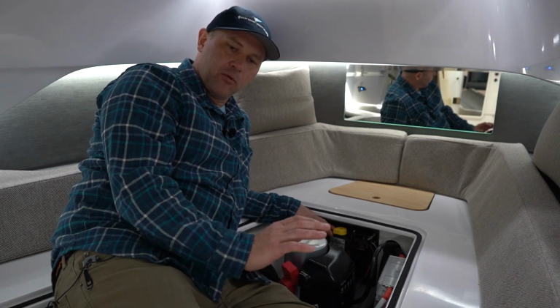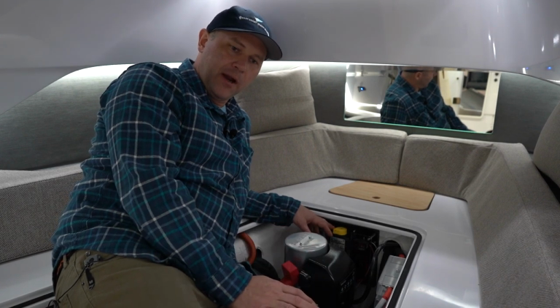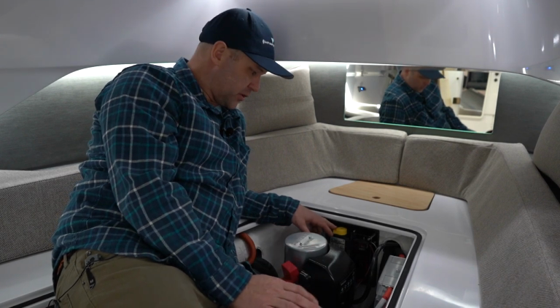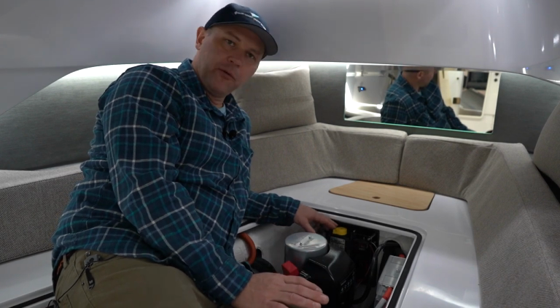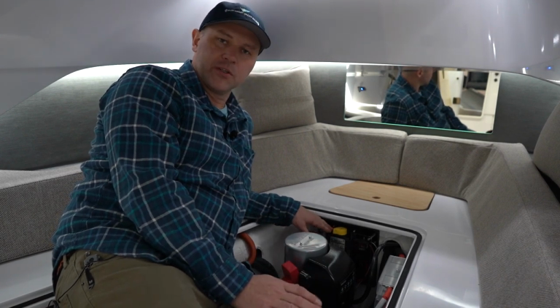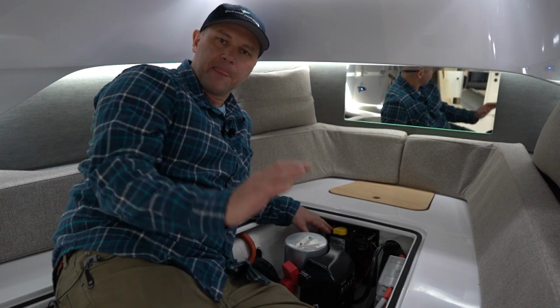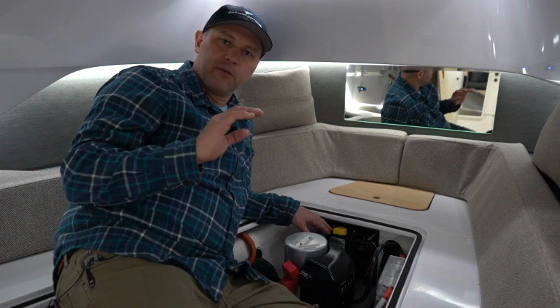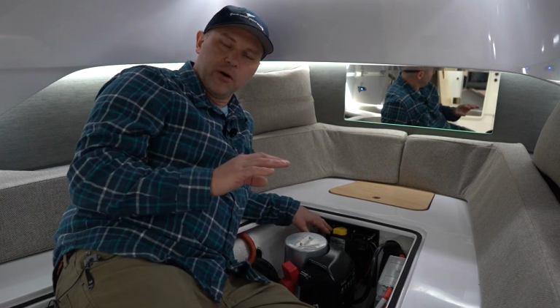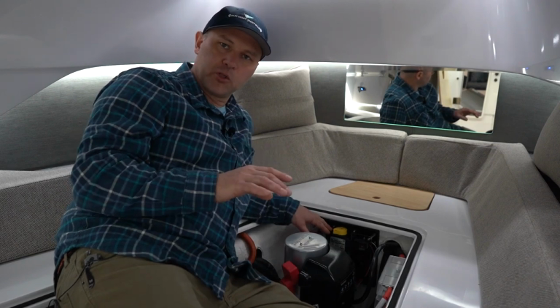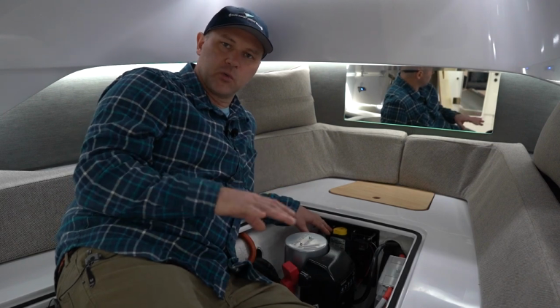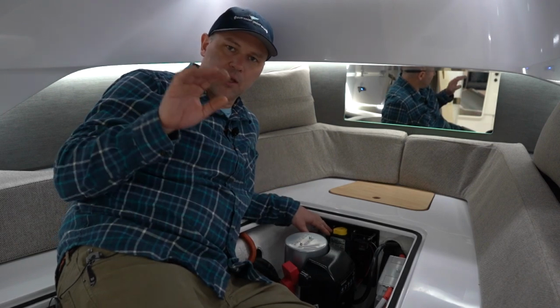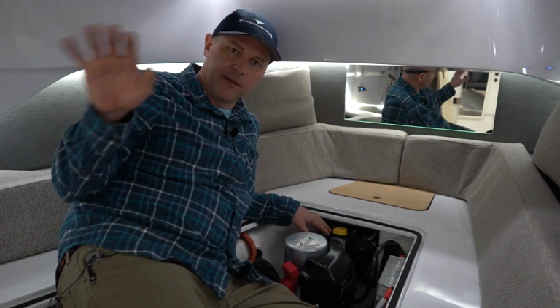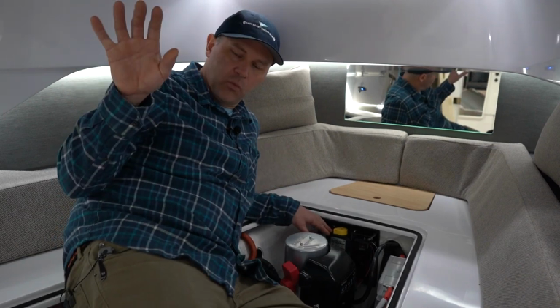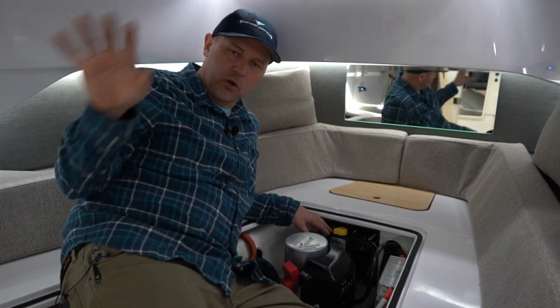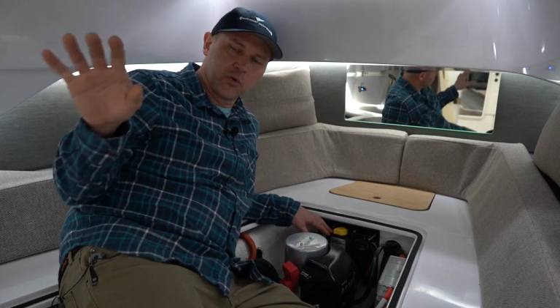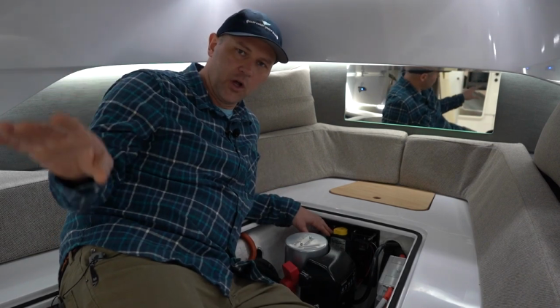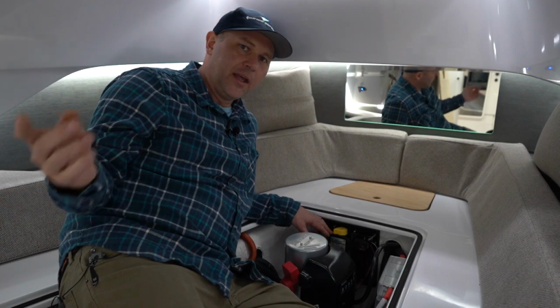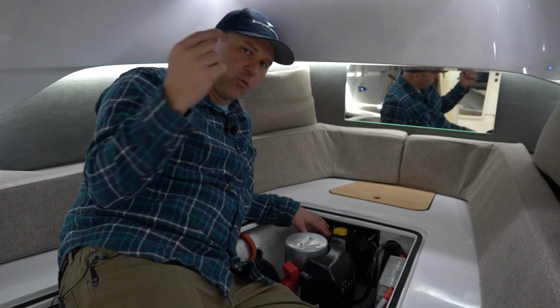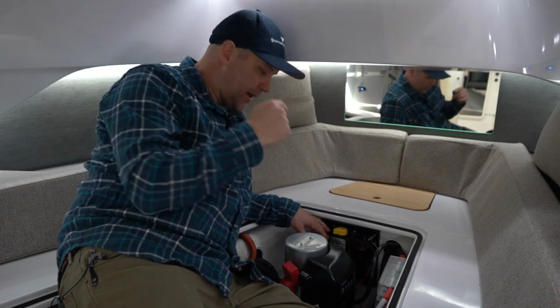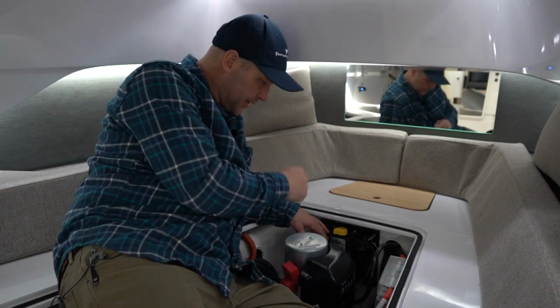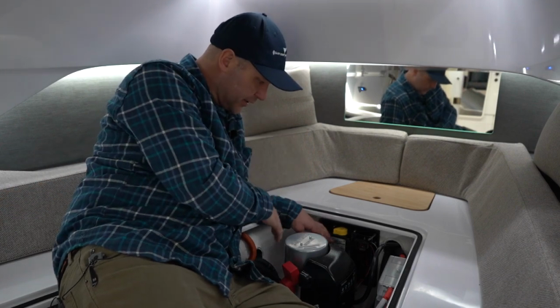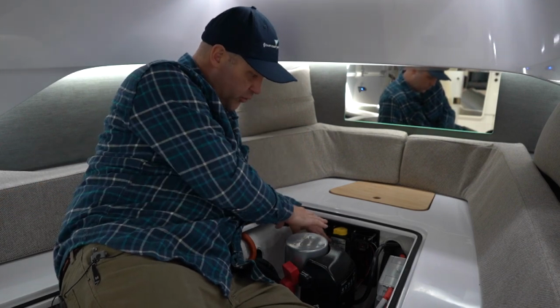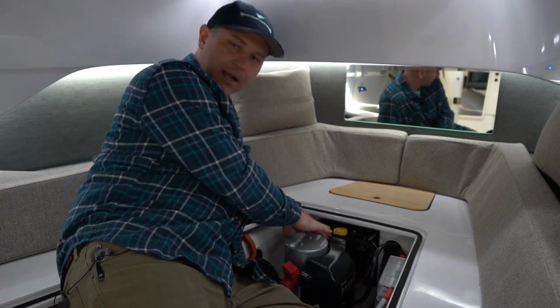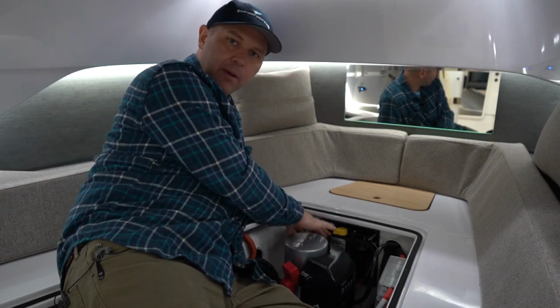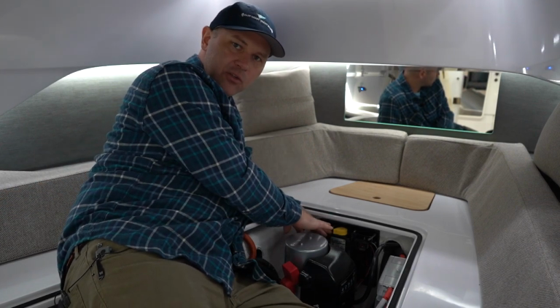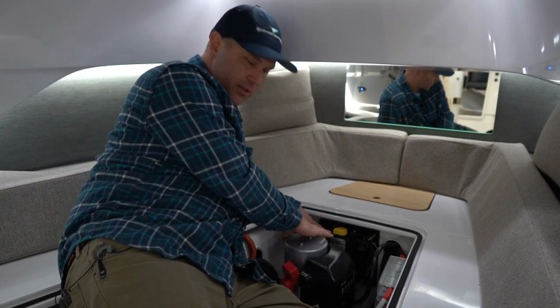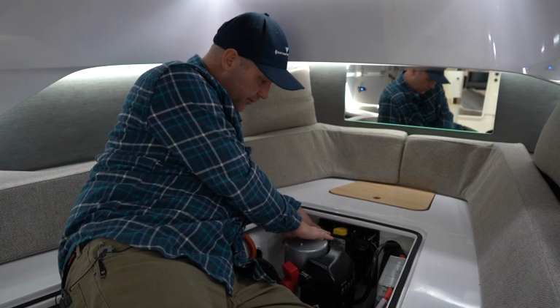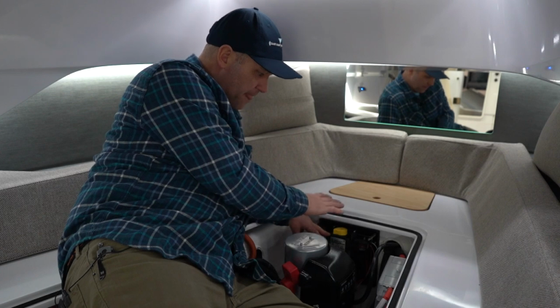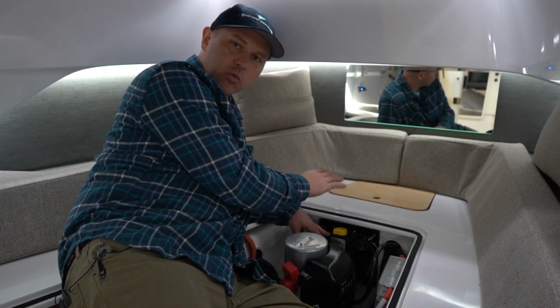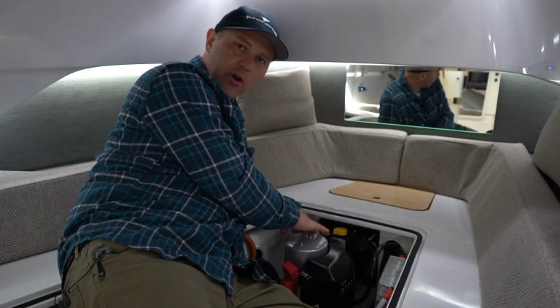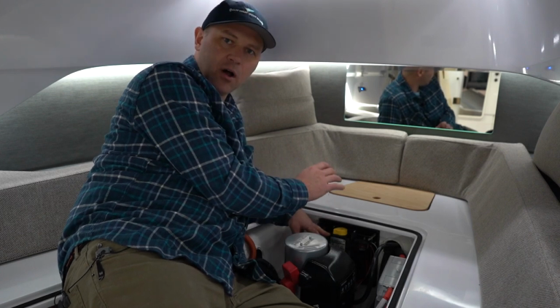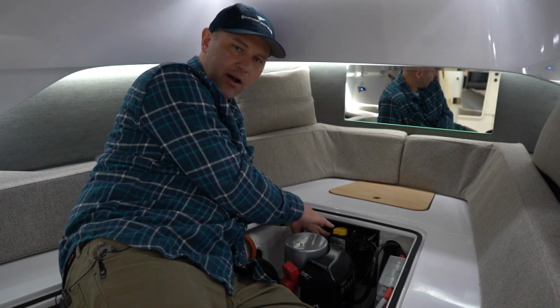The way the remote battery switch works is there are four push button switches at the helm. When you turn those switches on, it will send a signal to the actual battery switch itself, which will turn it on and off.